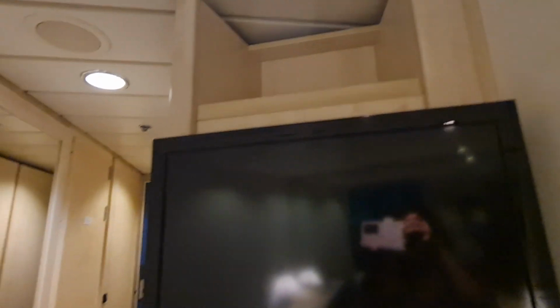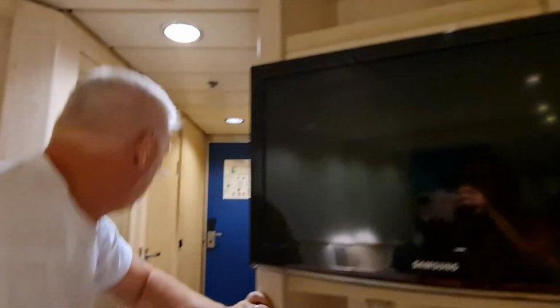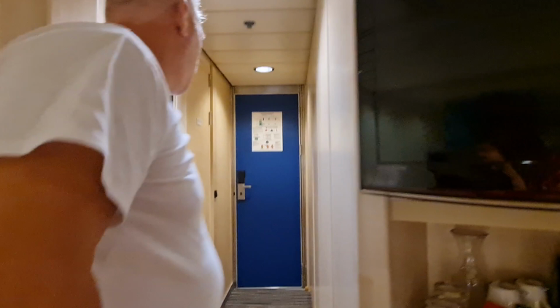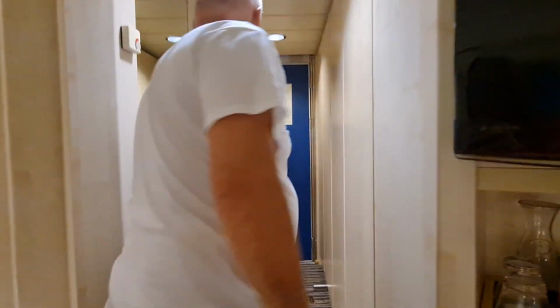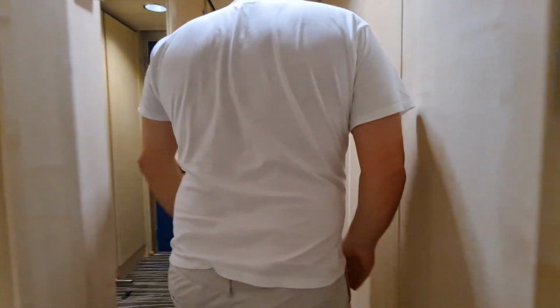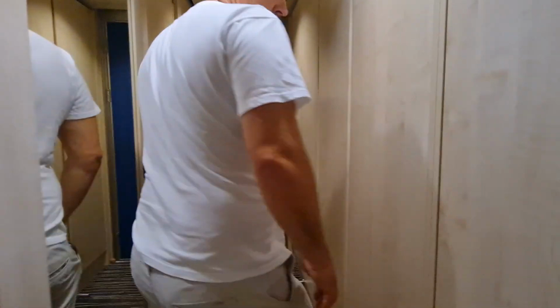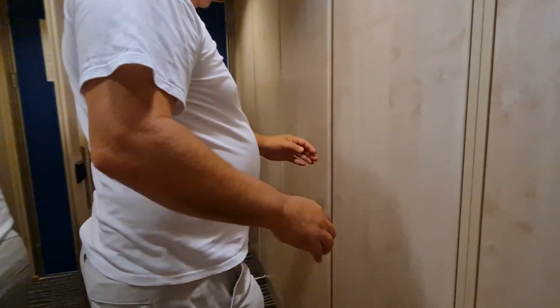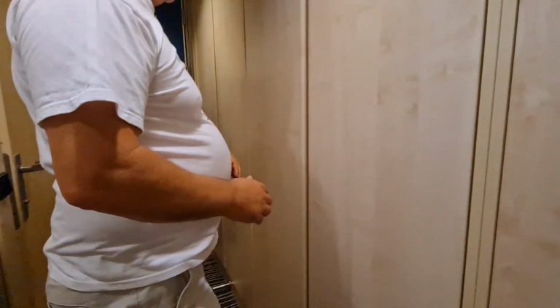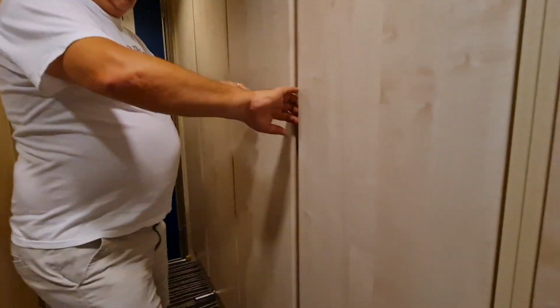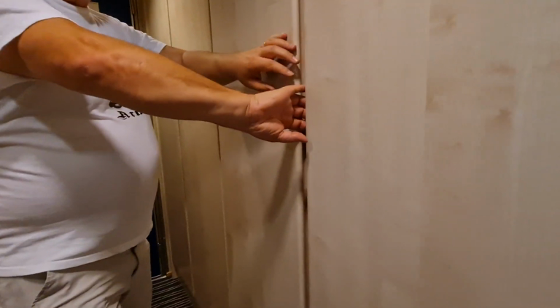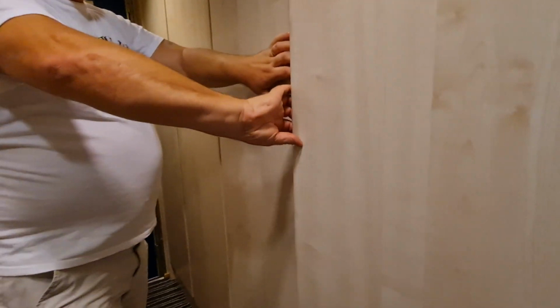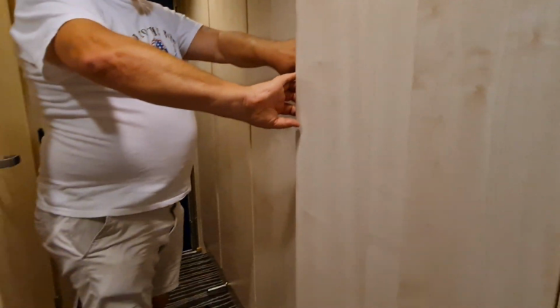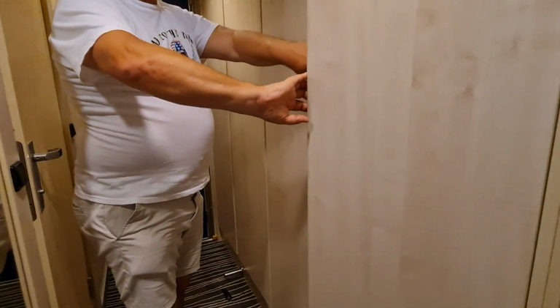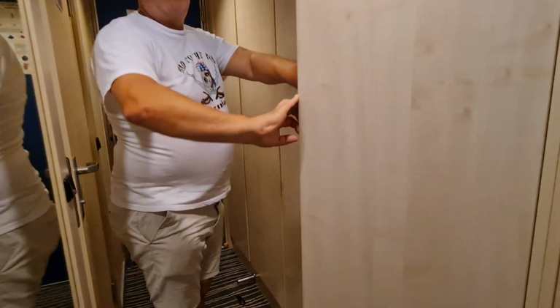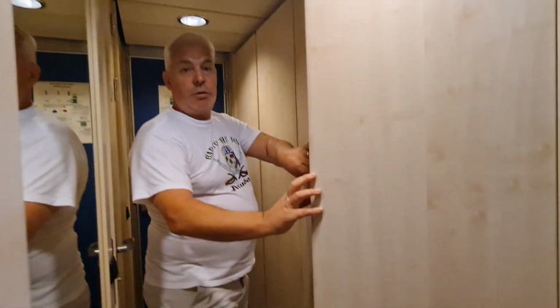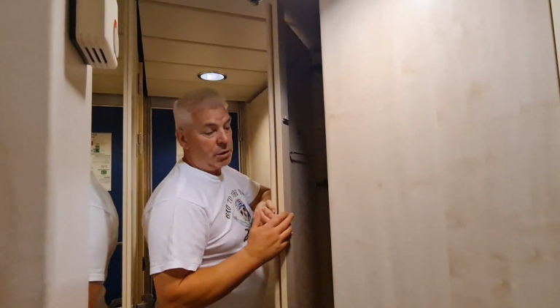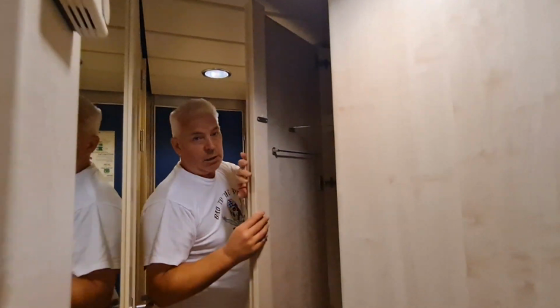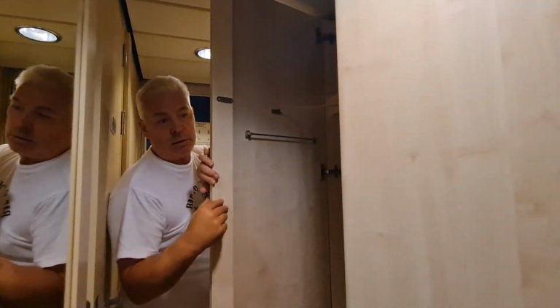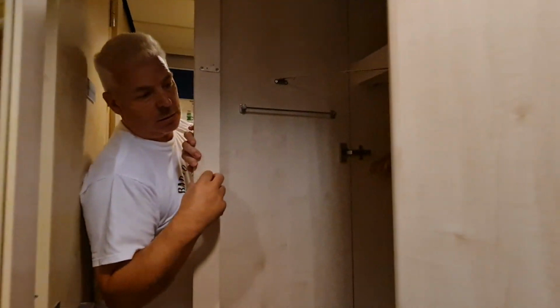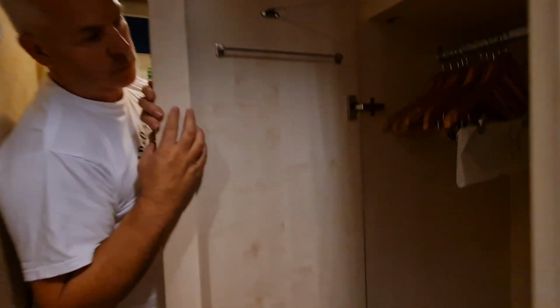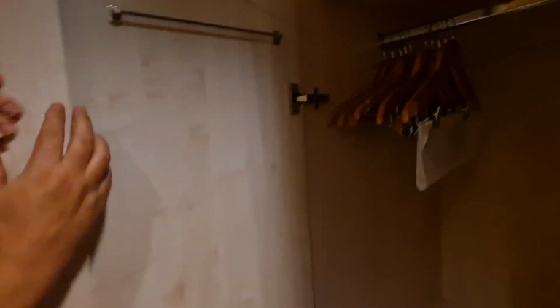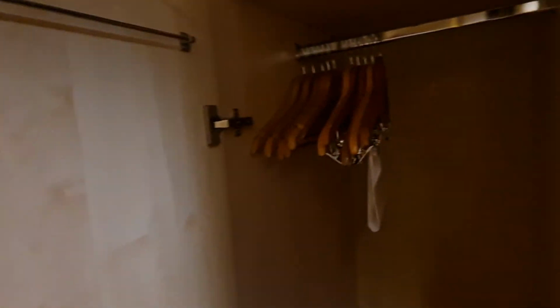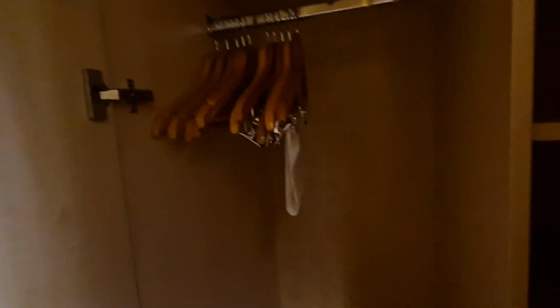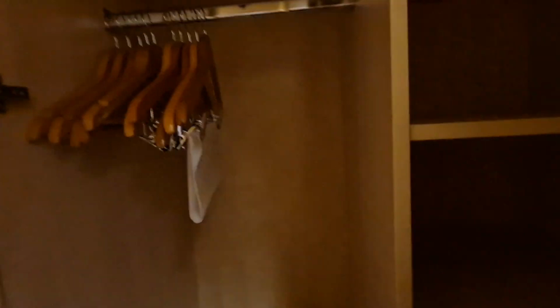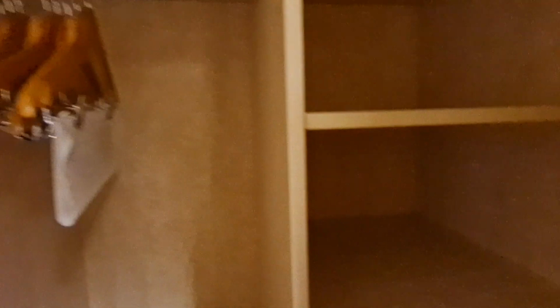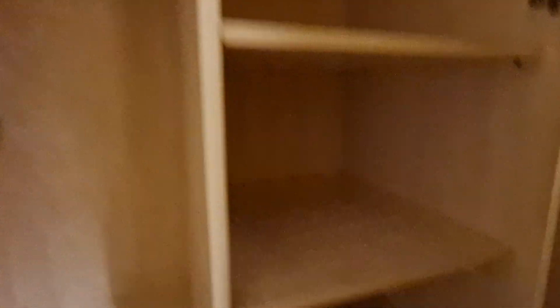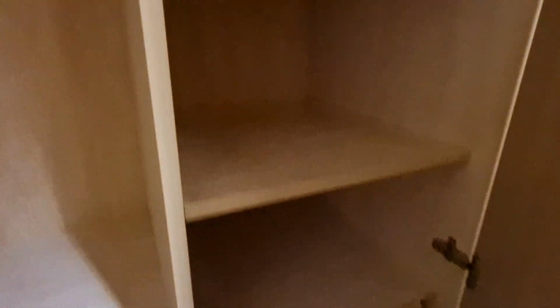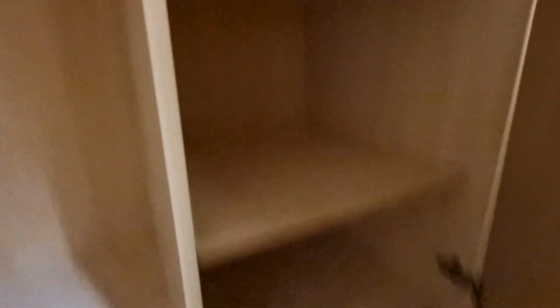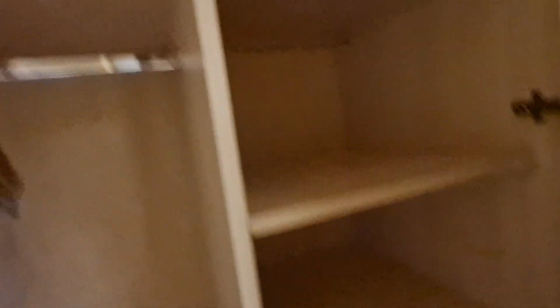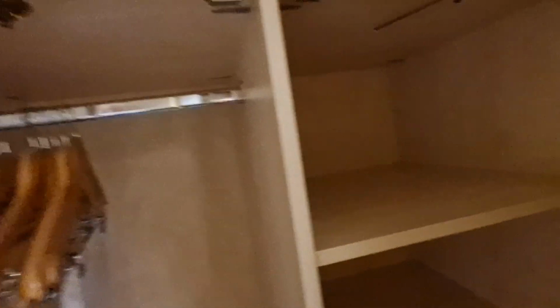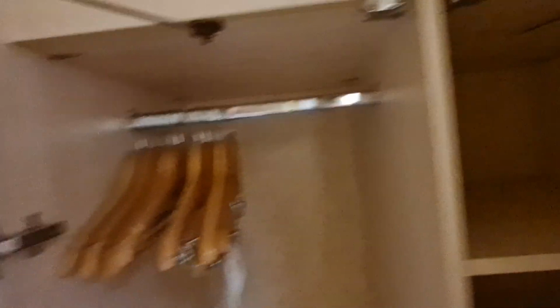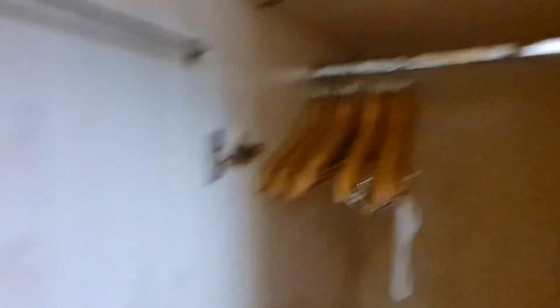So let's have a look at the storage there. It seems to be quite universal on the storage. Lots of storage in the cabins that we've seen so far — so, lovely, lovely space.